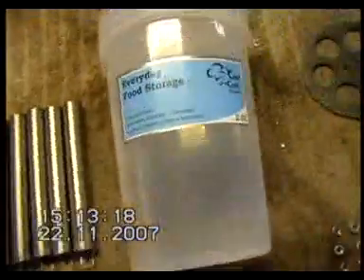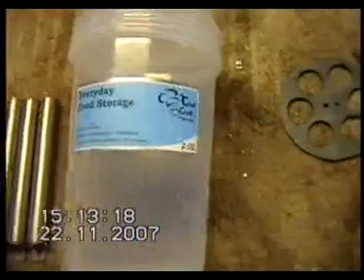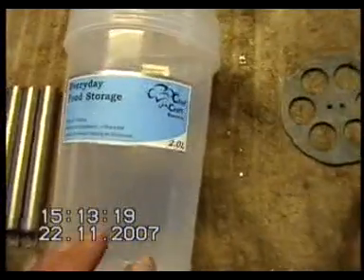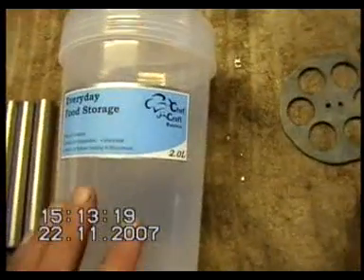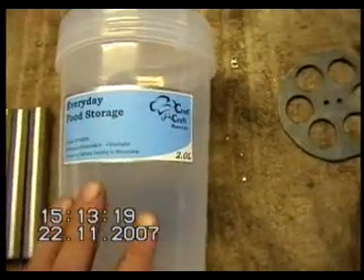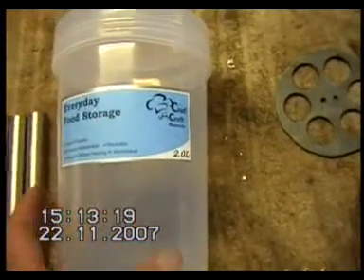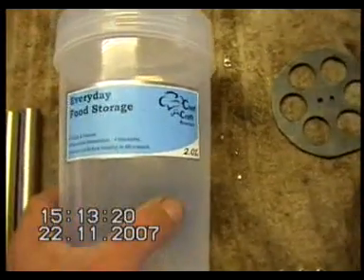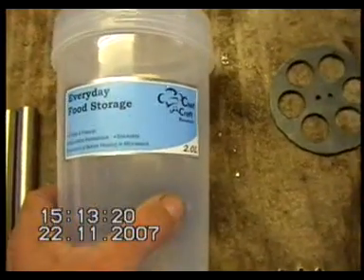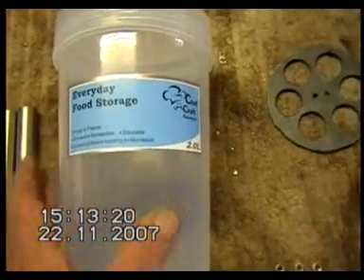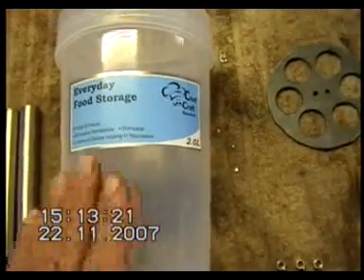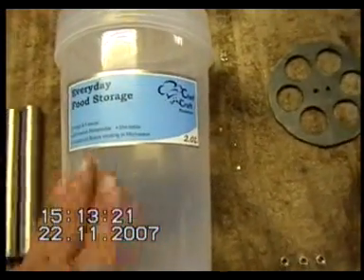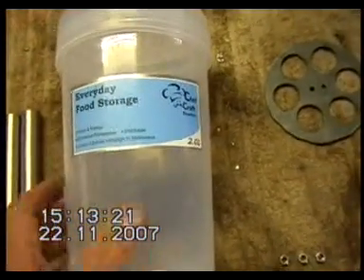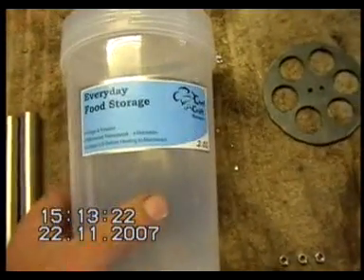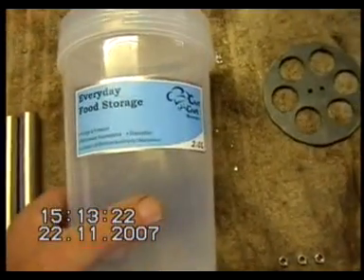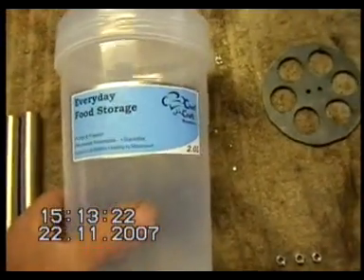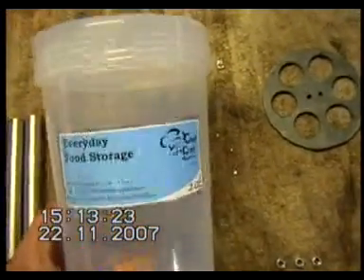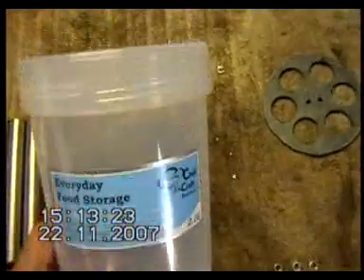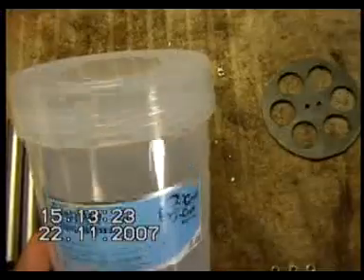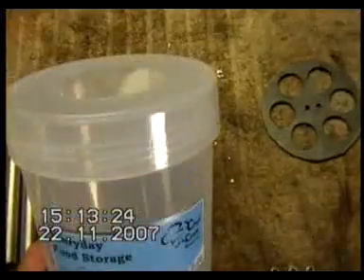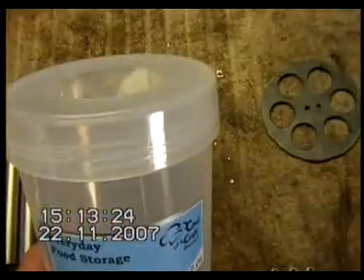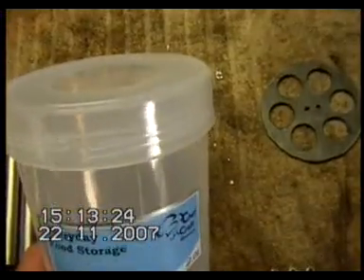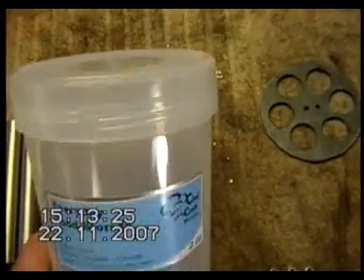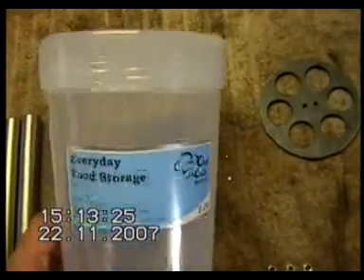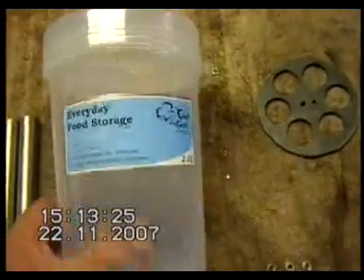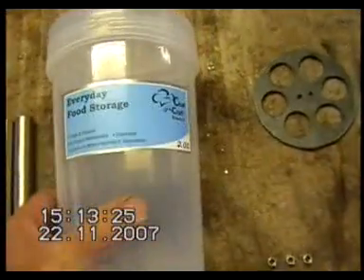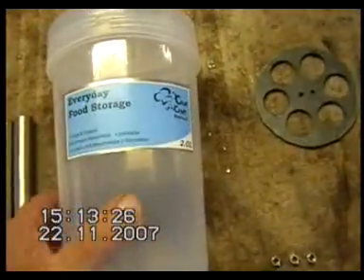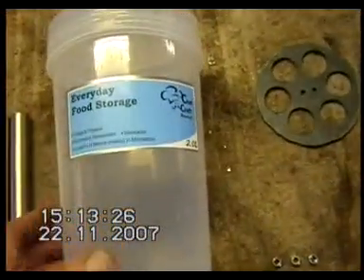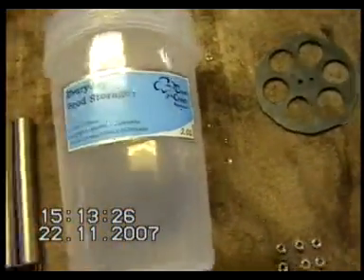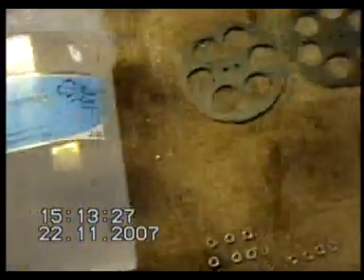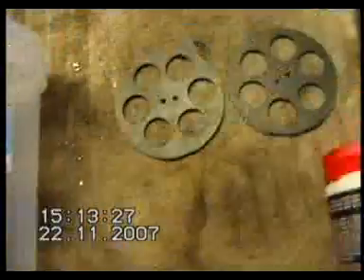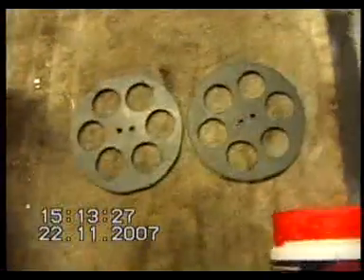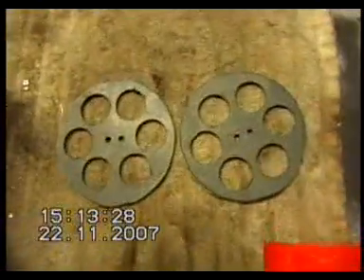We've got a better container now. This one's a lot more solid than the other one — the other one was a bit flimsy. This one's only about eight inches high, which might be a problem, but we'll see how that goes.